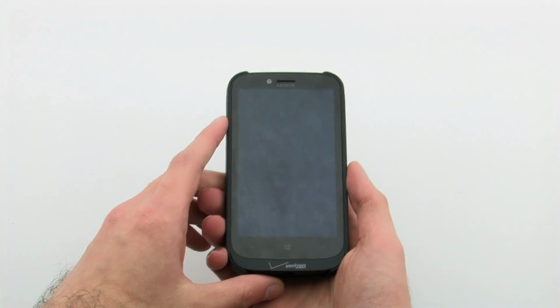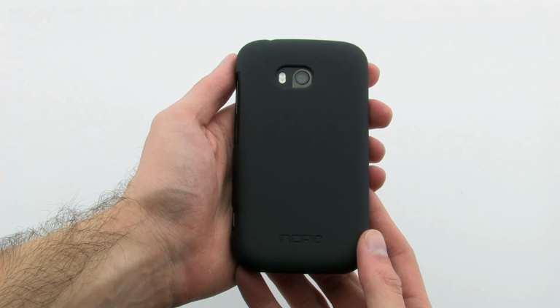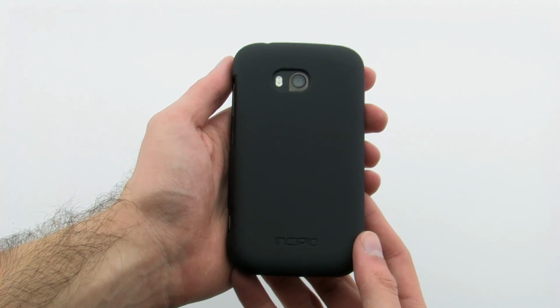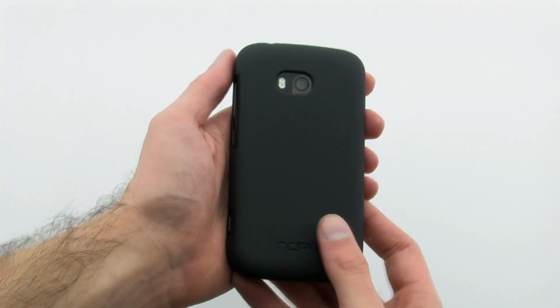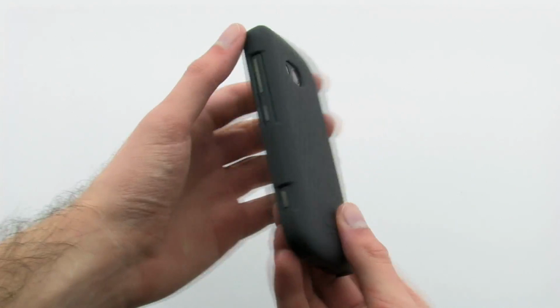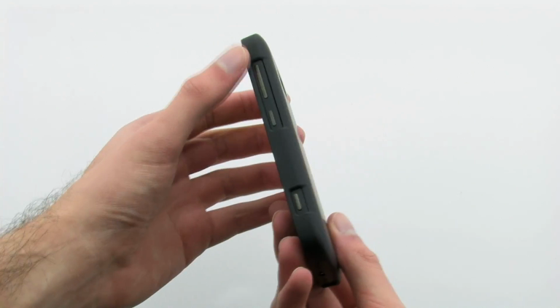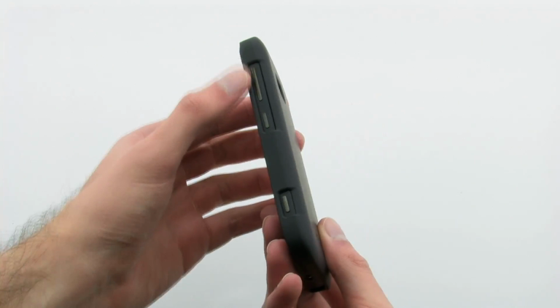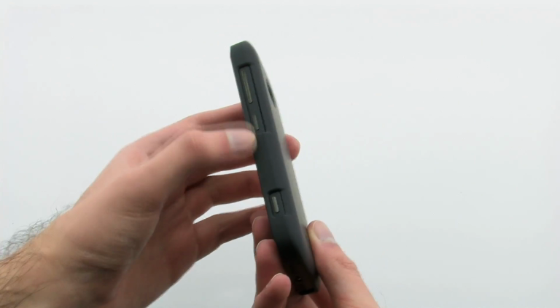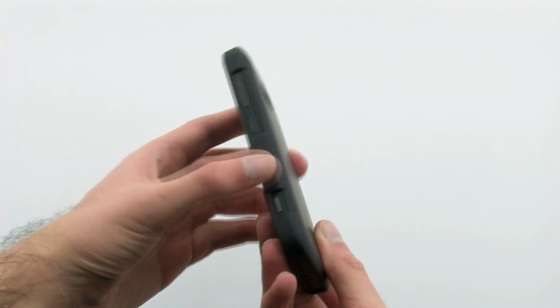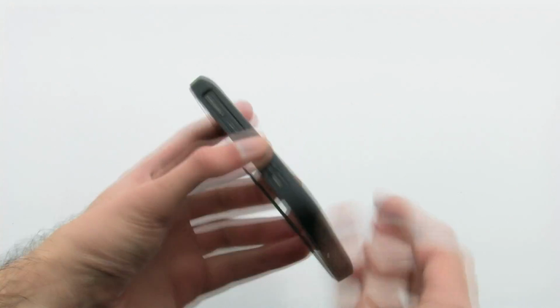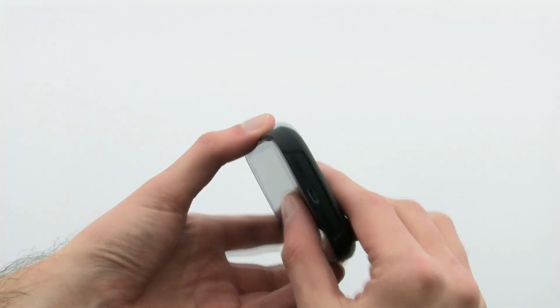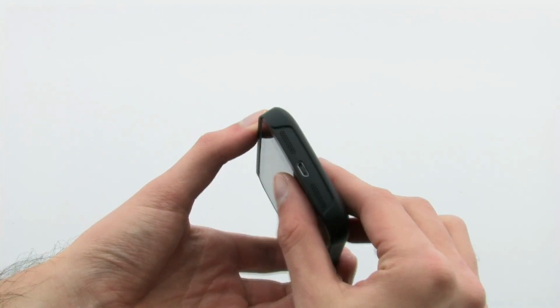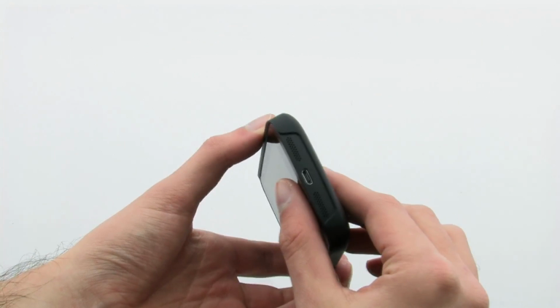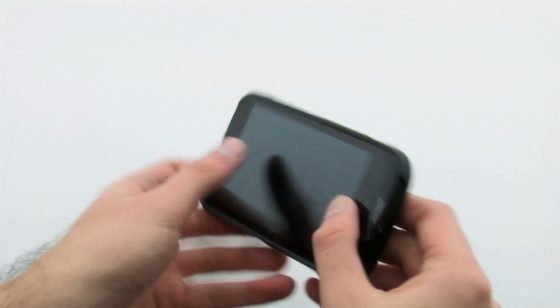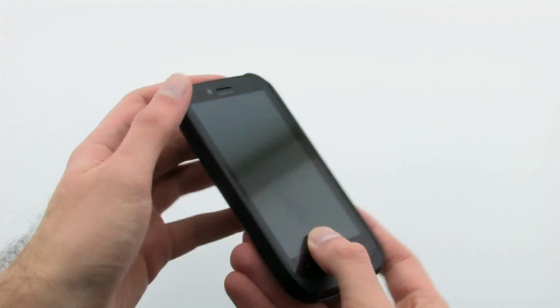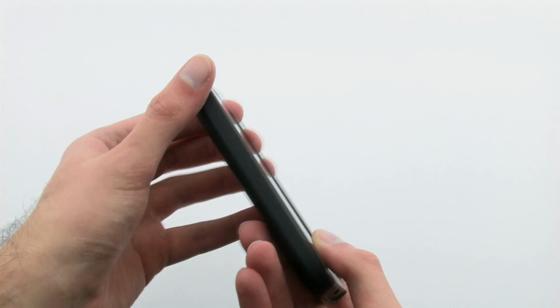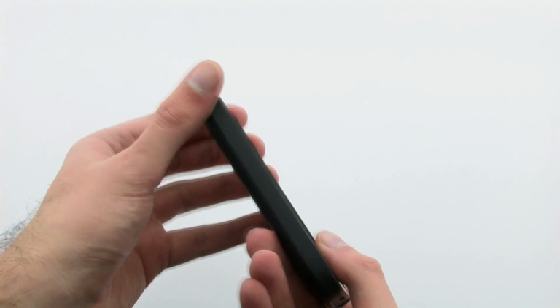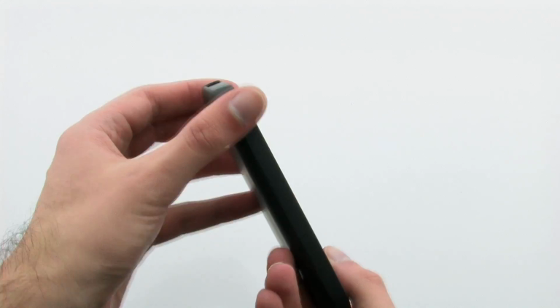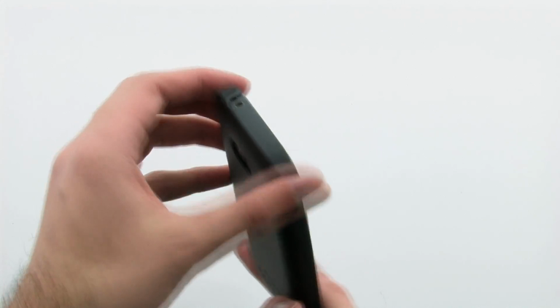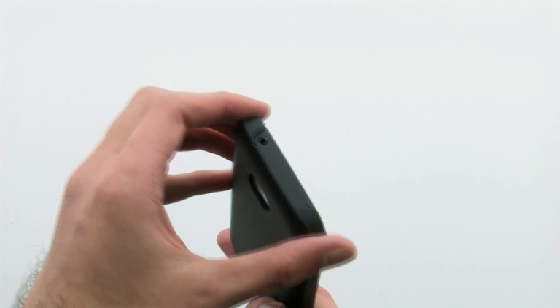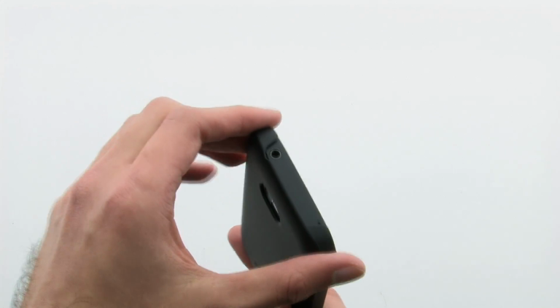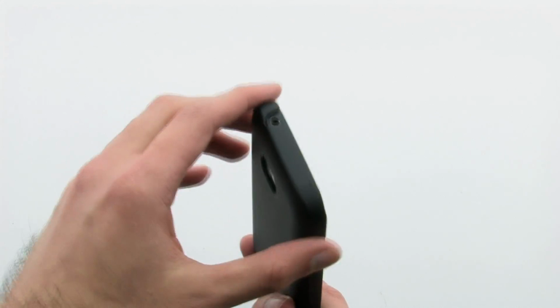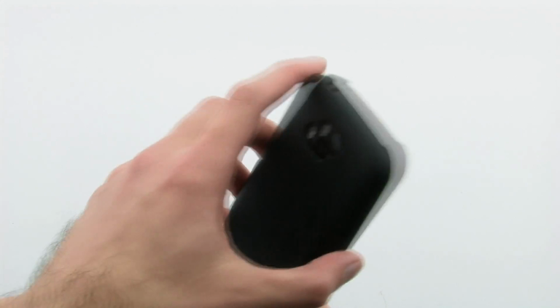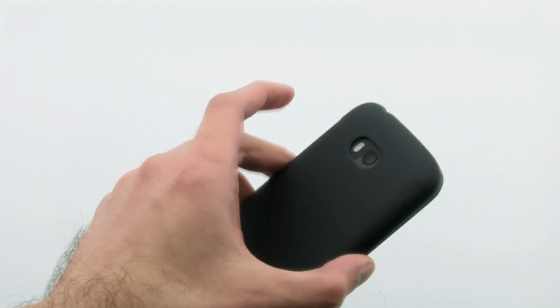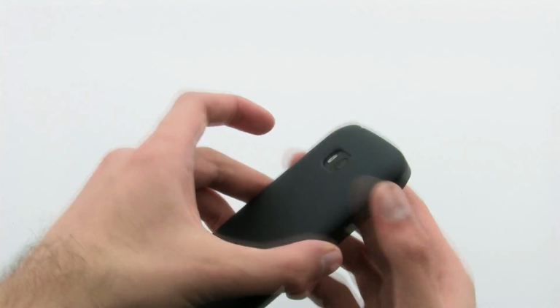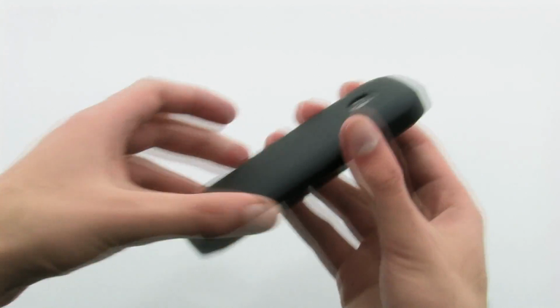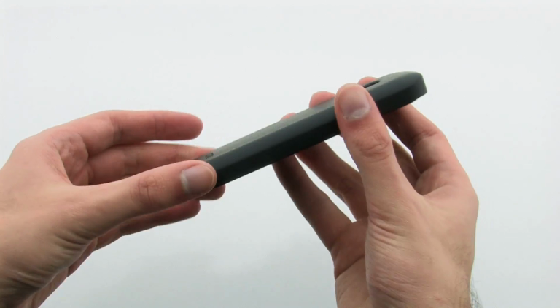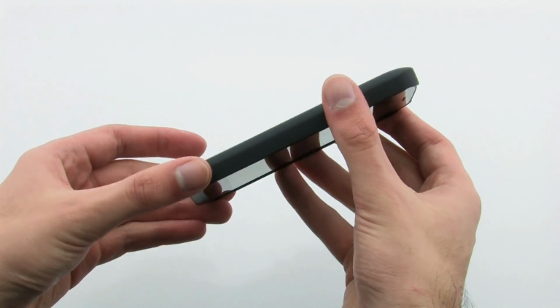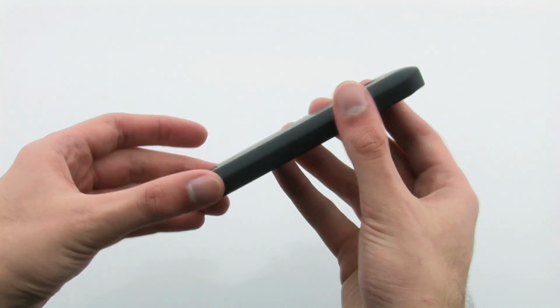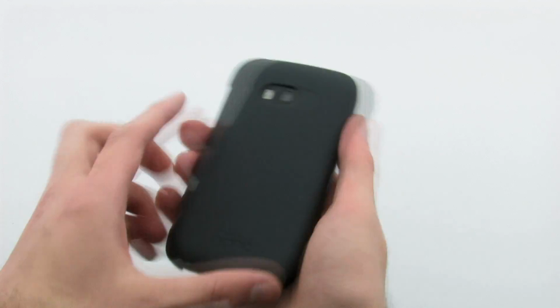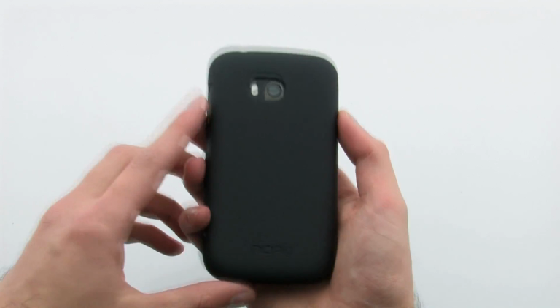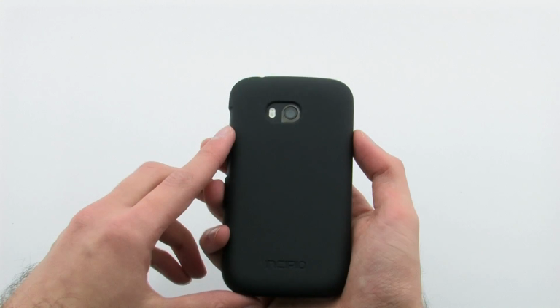The Feather Case lives up to its name, as it keeps your device sleek and slim, while adding barely any additional weight on the device. The Incipio Feather Ultralight Hardshell Case for the Nokia Lumia 822.